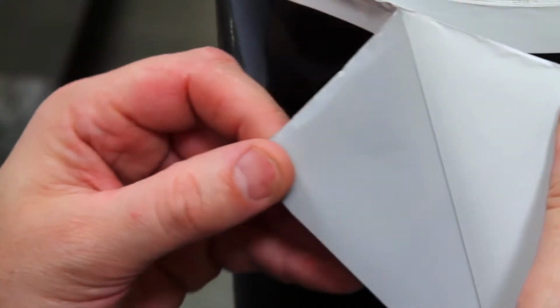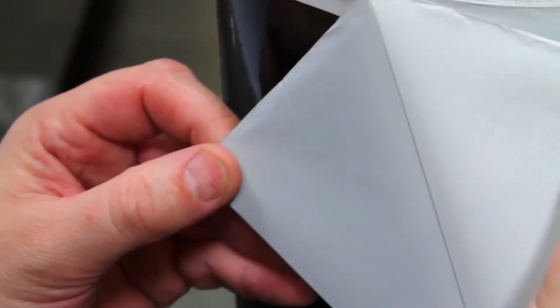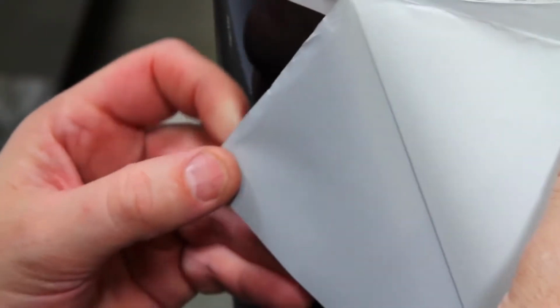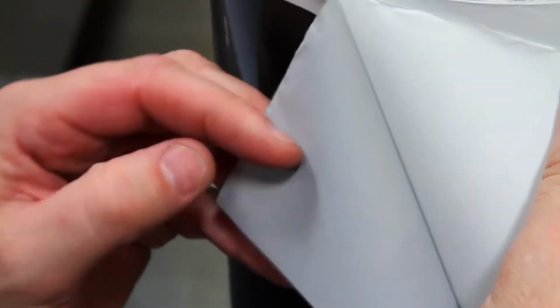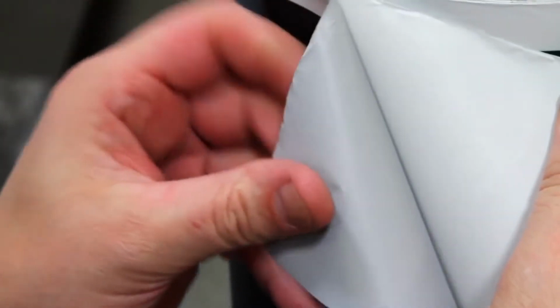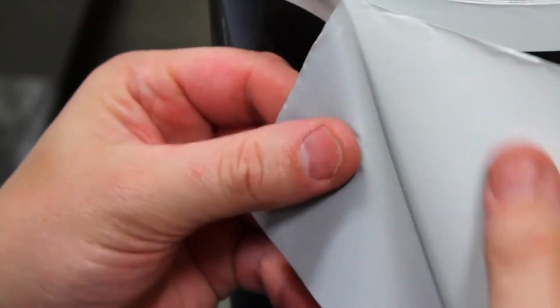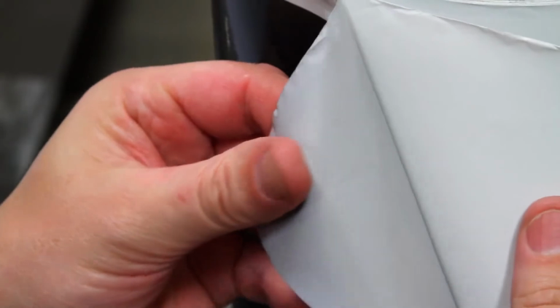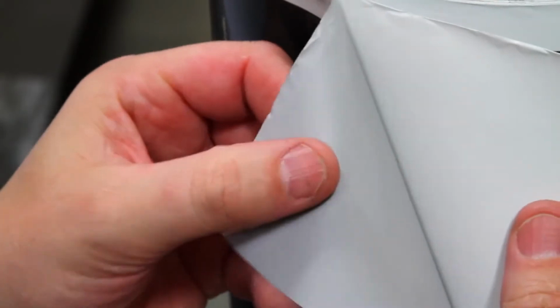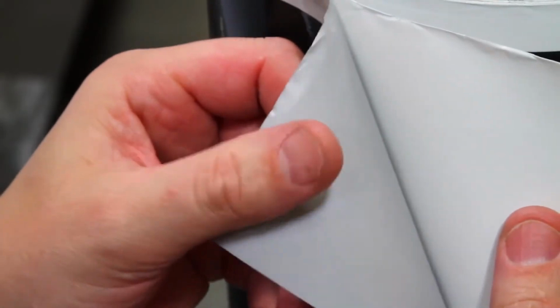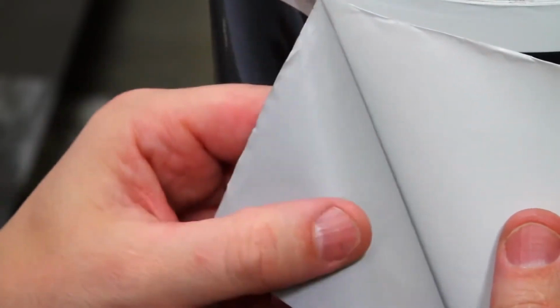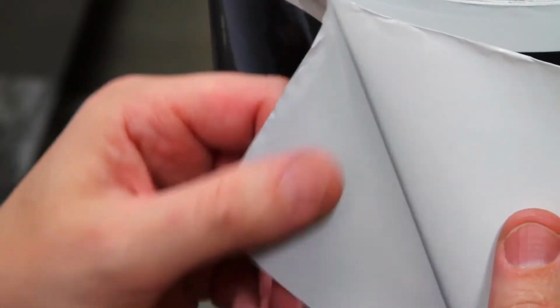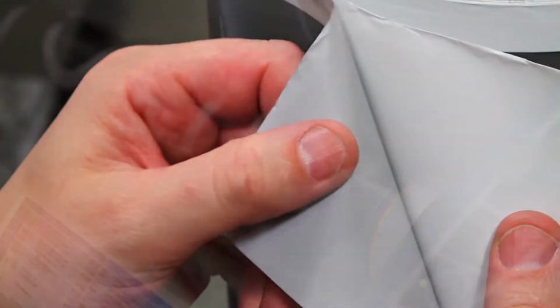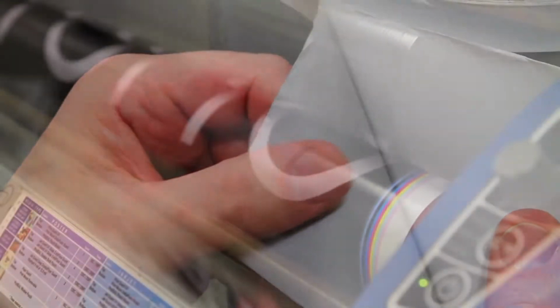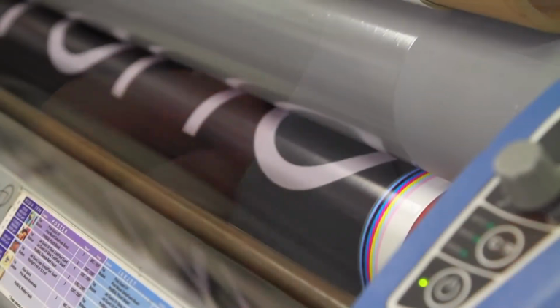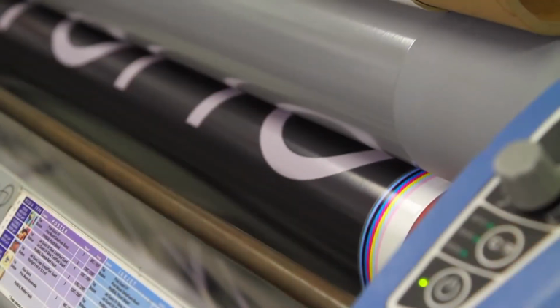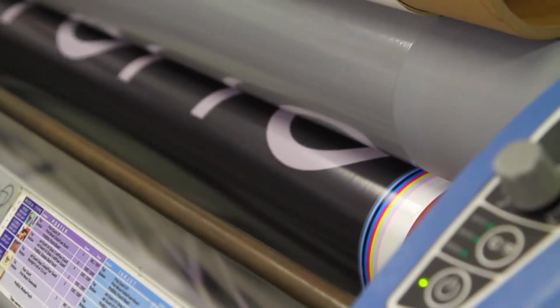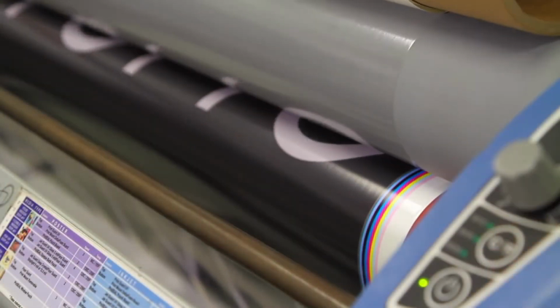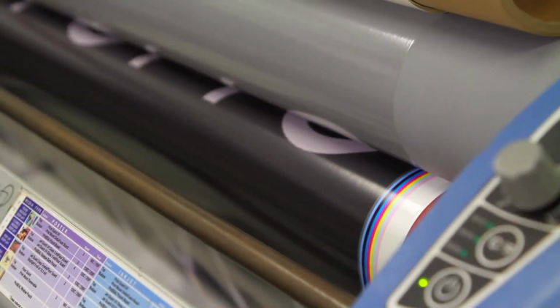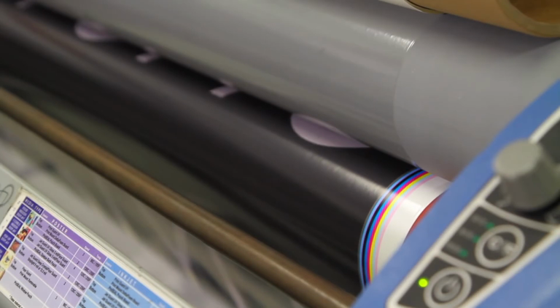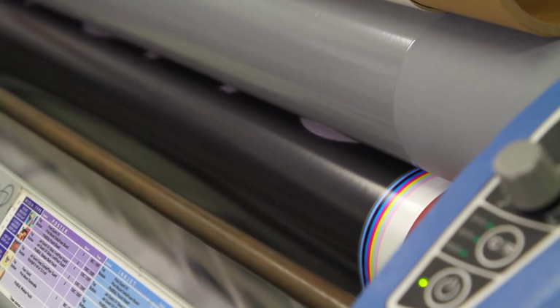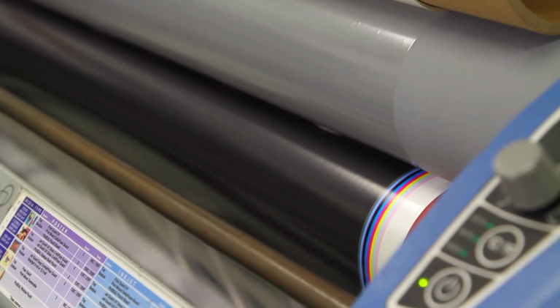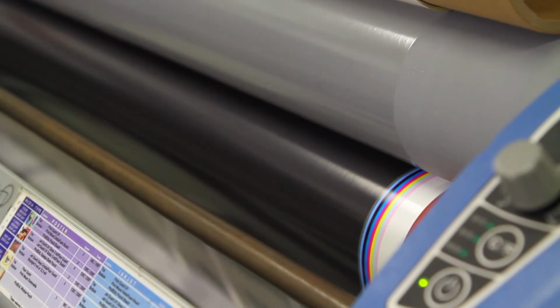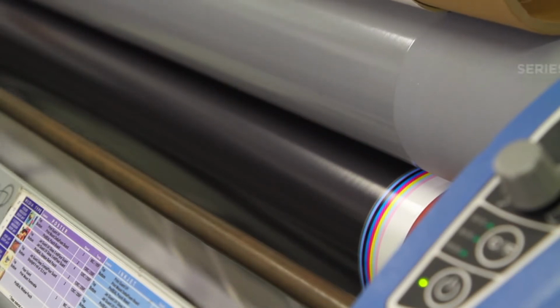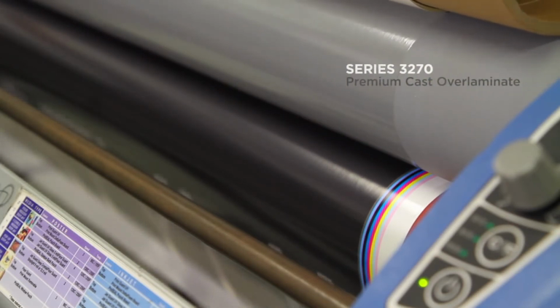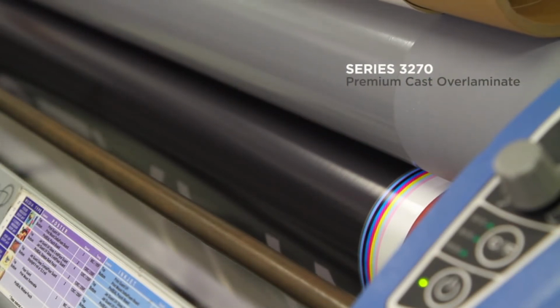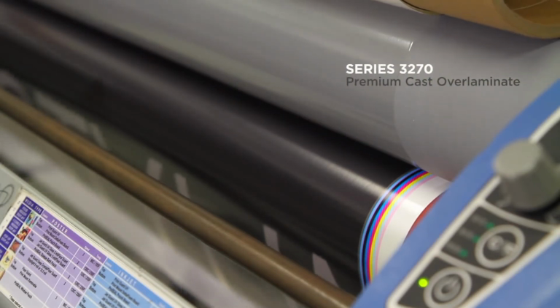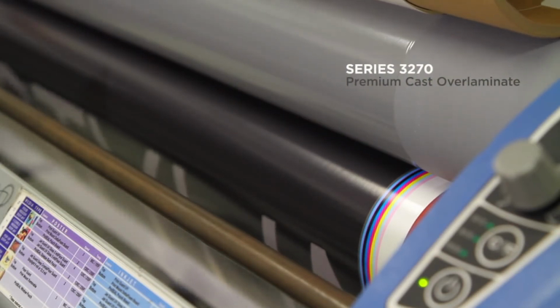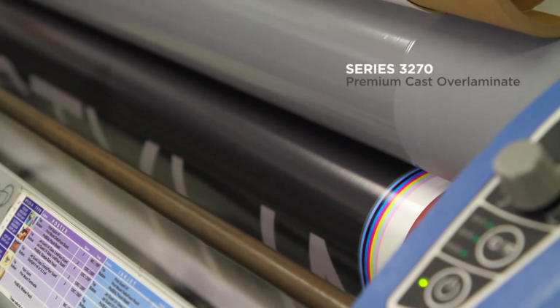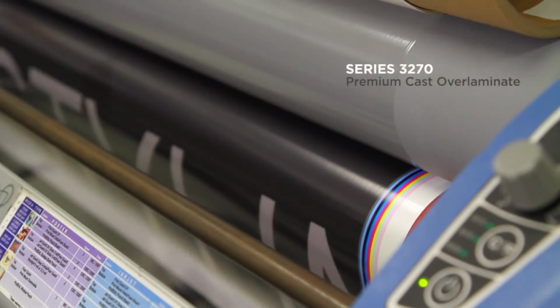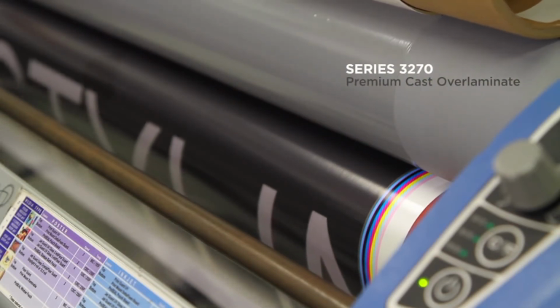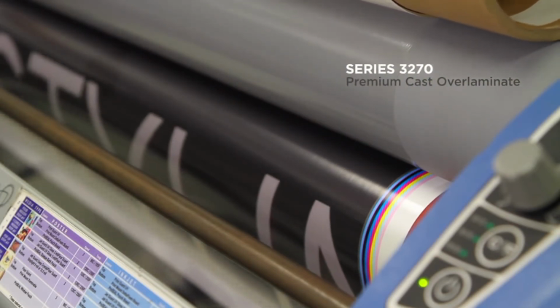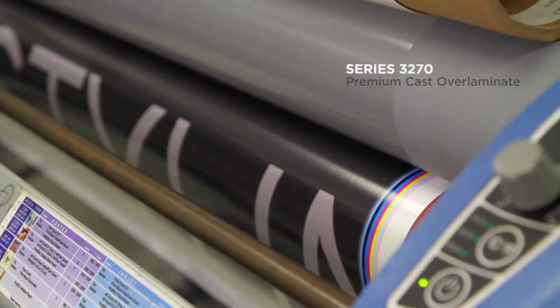Right off the printer, SLX Cast Wrap feels light to the touch. To optimize performance of SLX Cast Wrap, we recommend to always use Series 3270 over laminate with it.